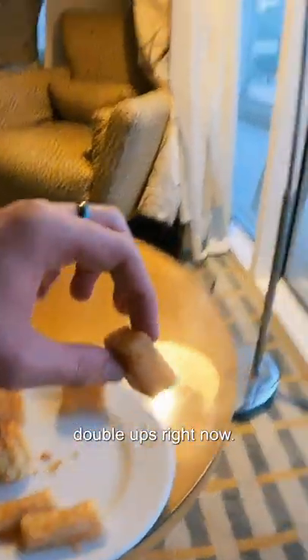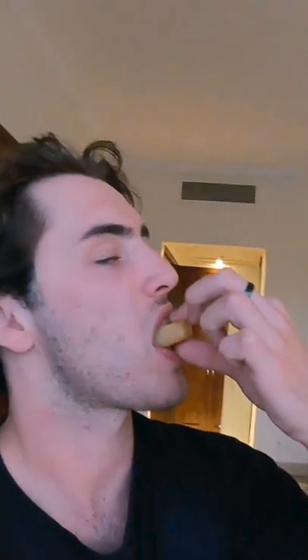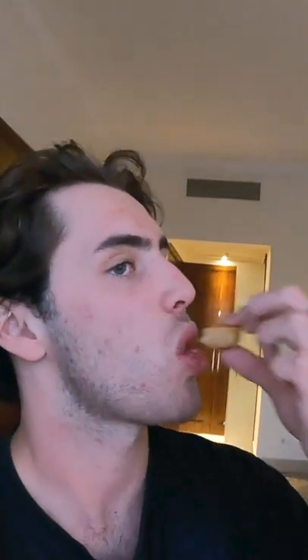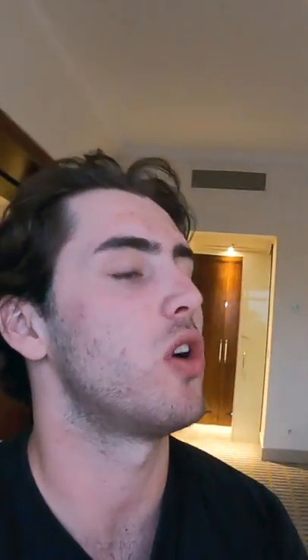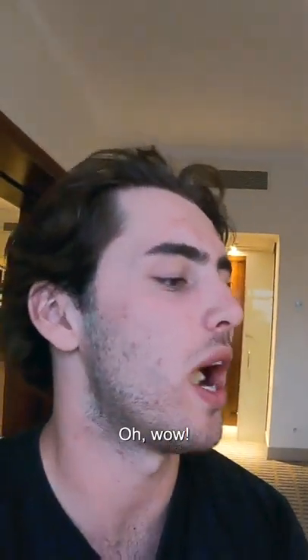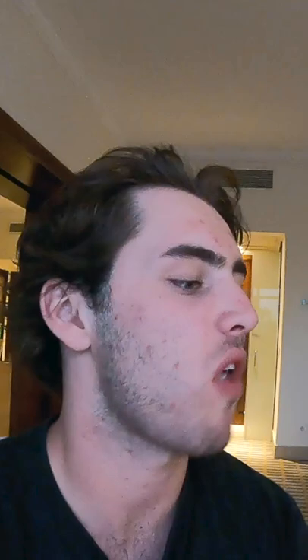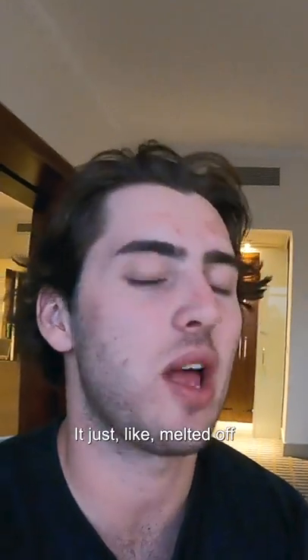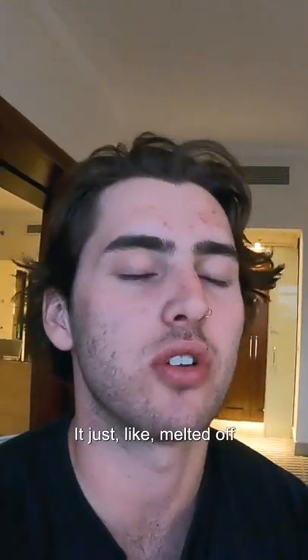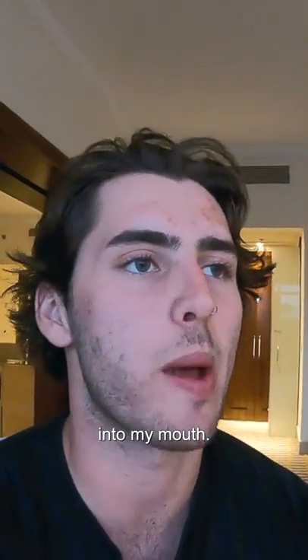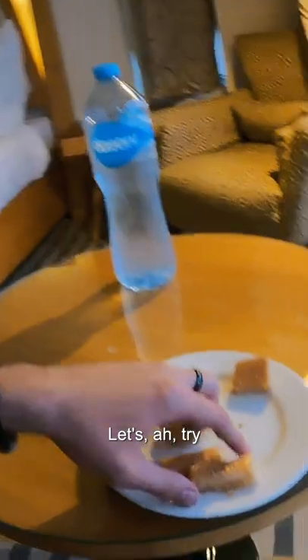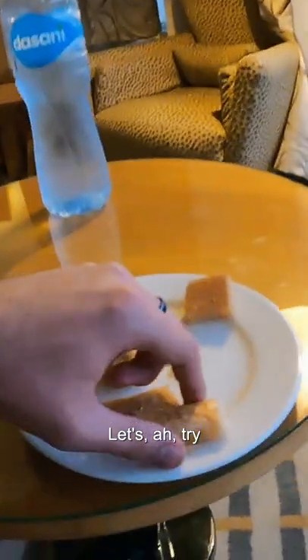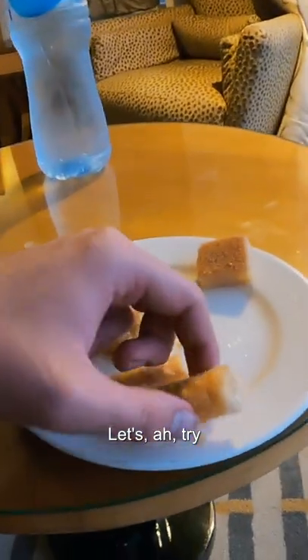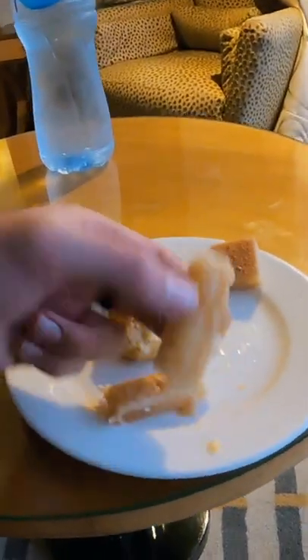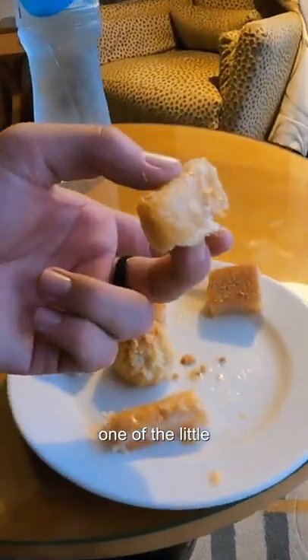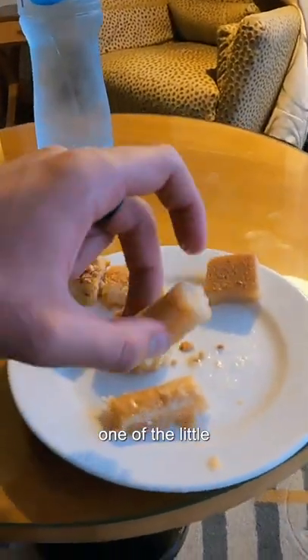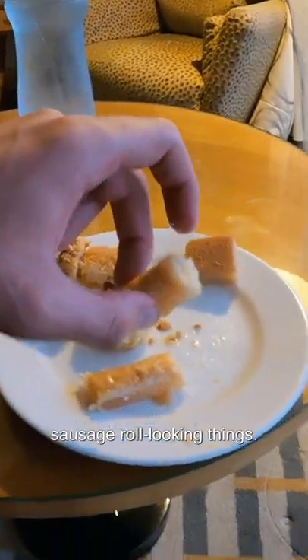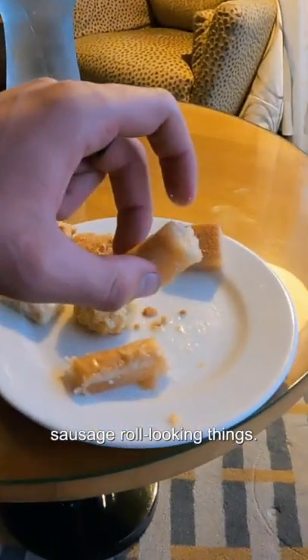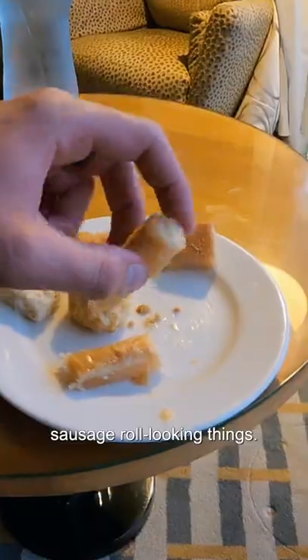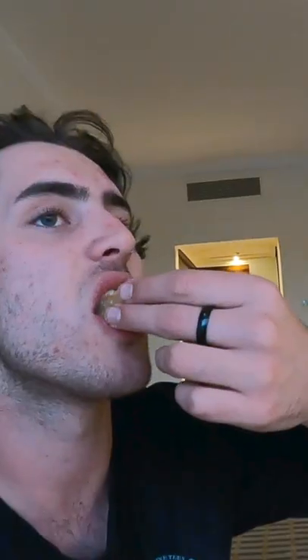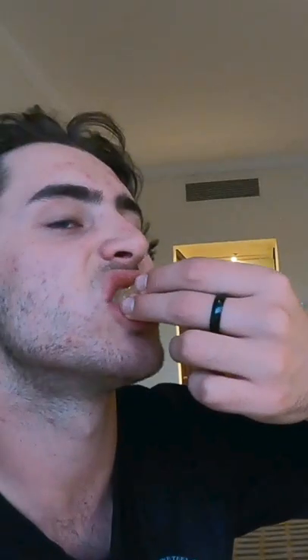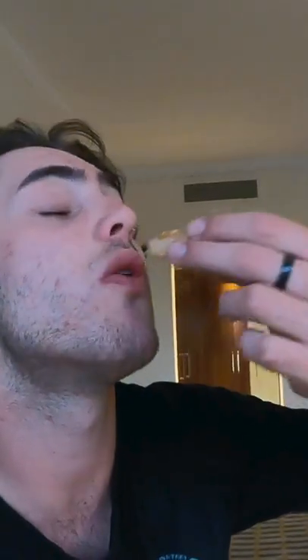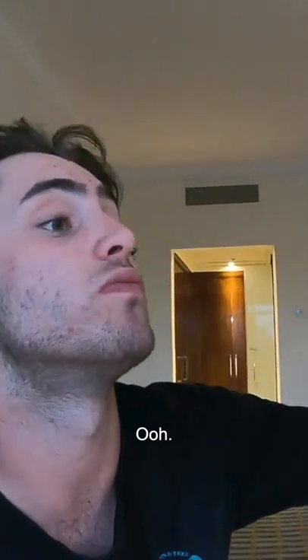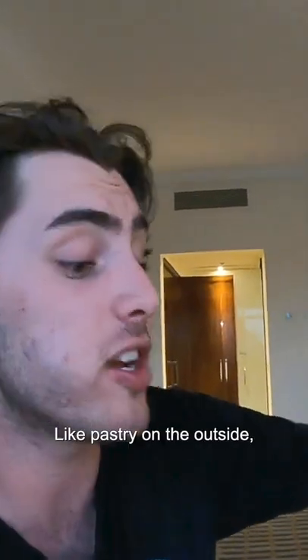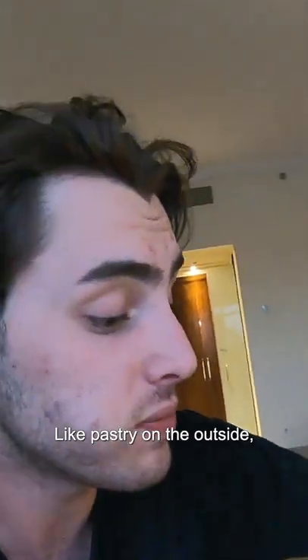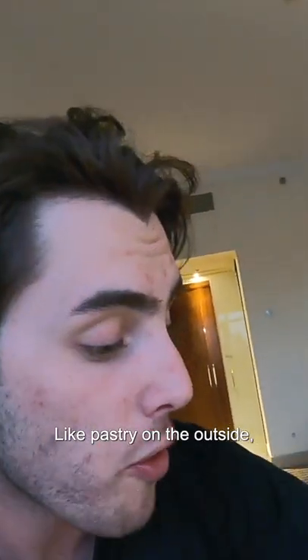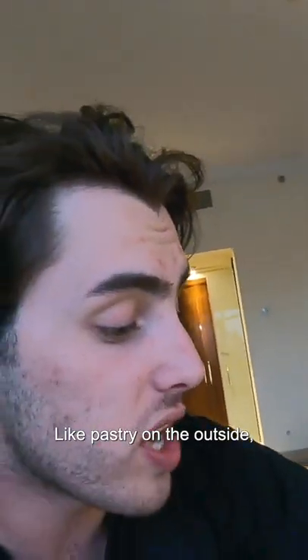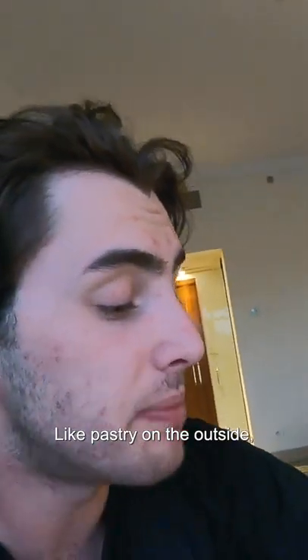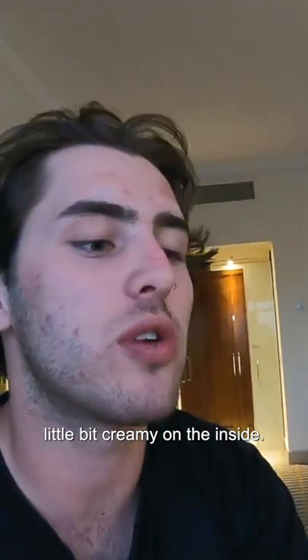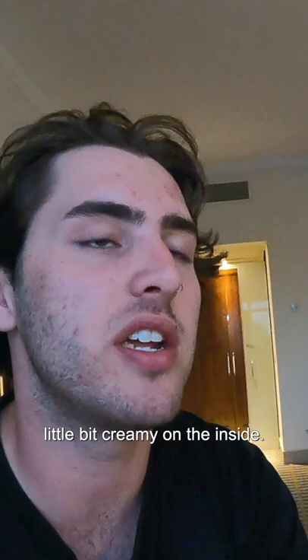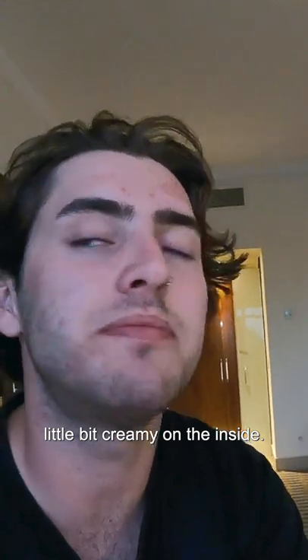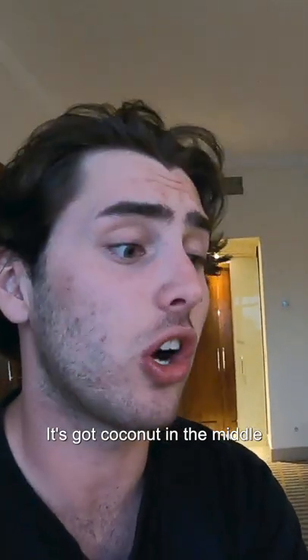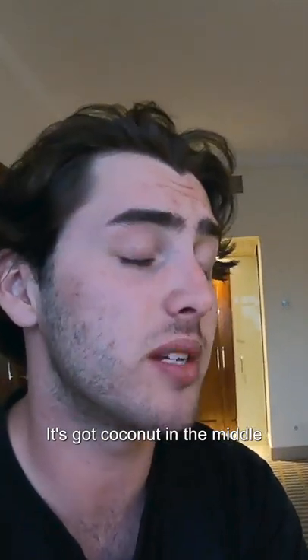Oh wow, it just melted off into my mouth. Let's try one of the little sausage roll-looking things — pastry on the outside, a little bit creamy on the inside, and it's got coconut in the middle, which is delicious.